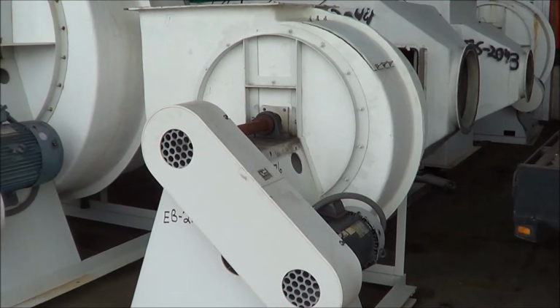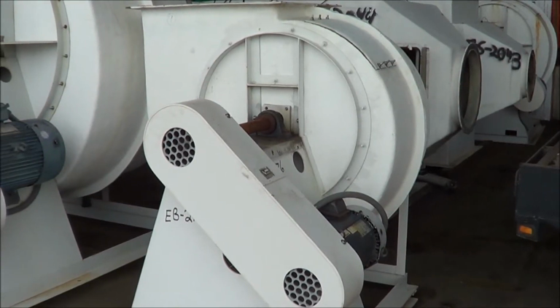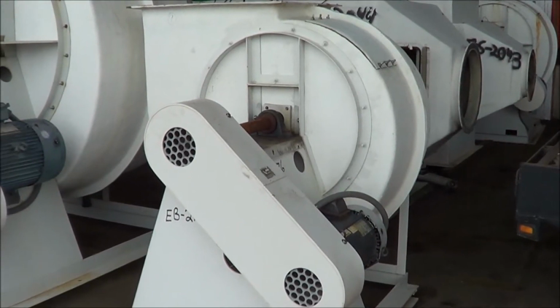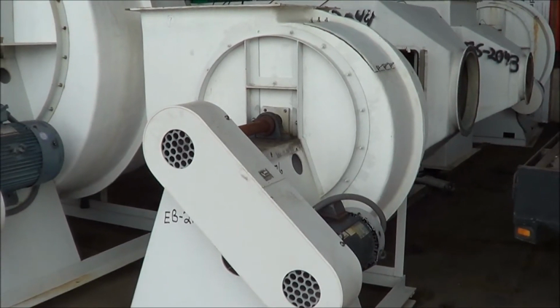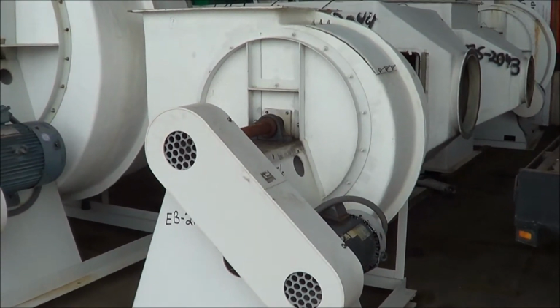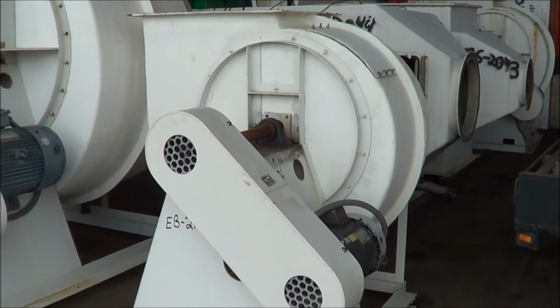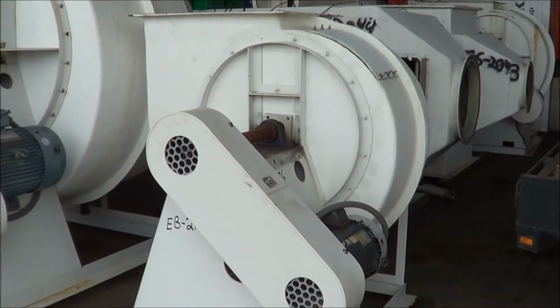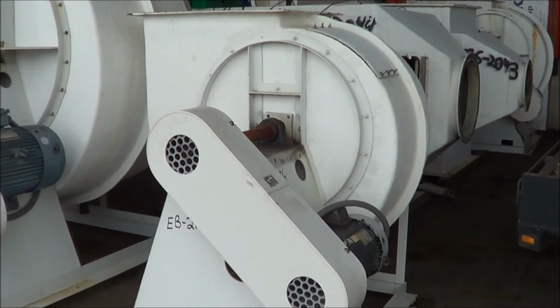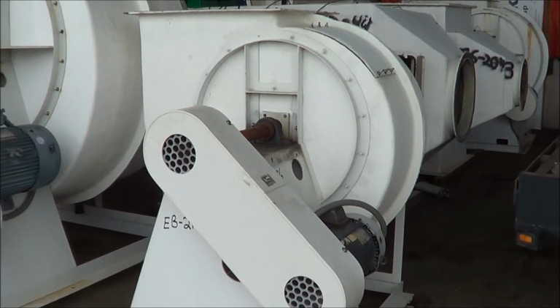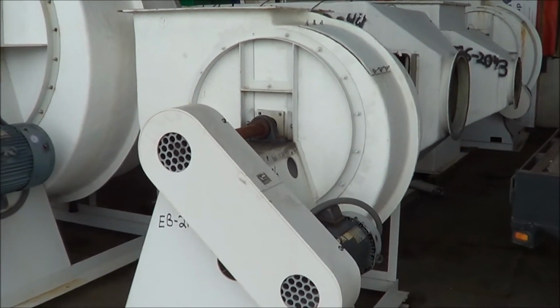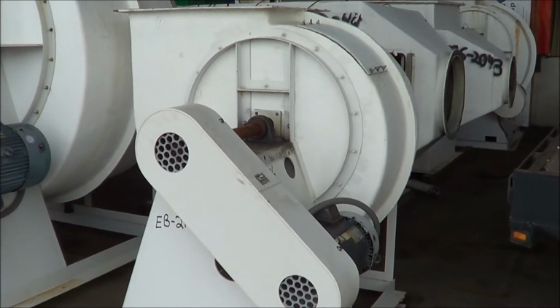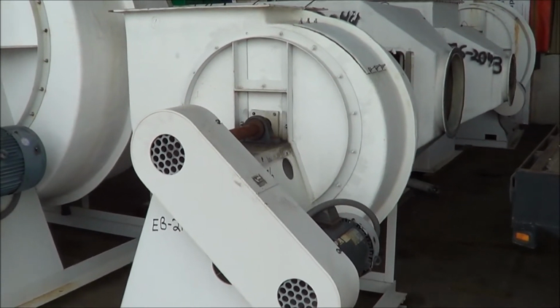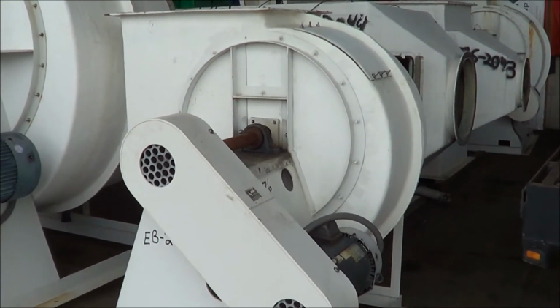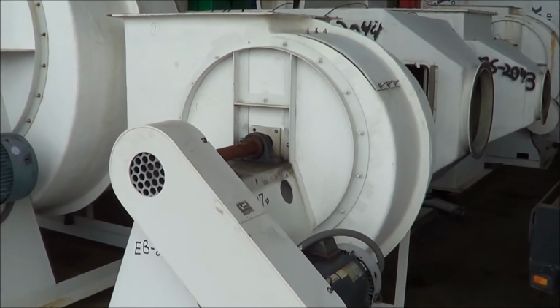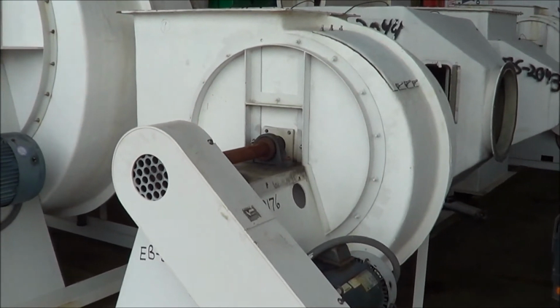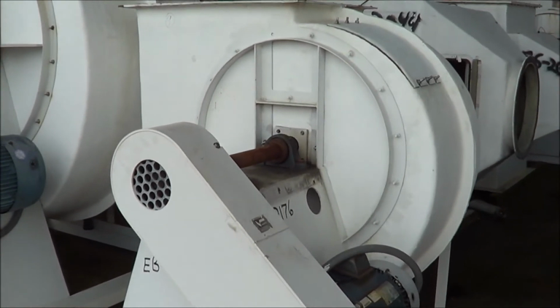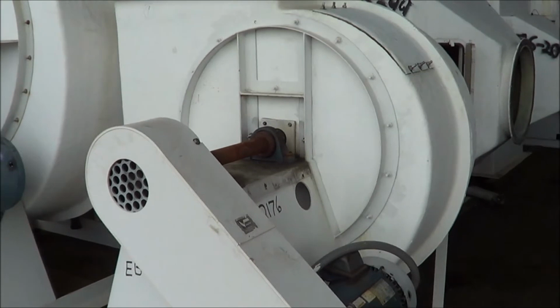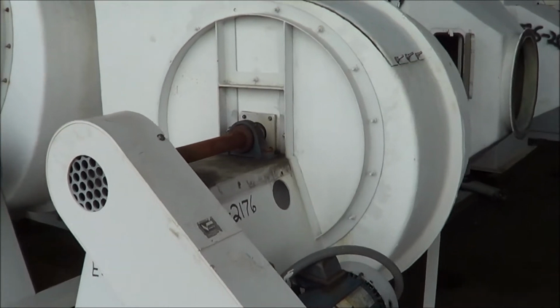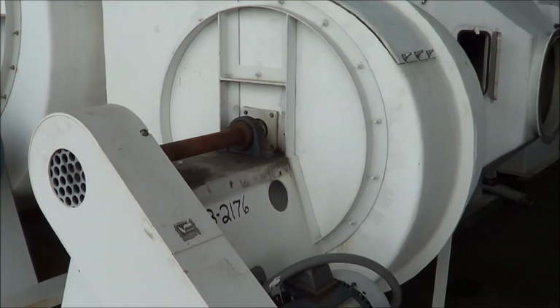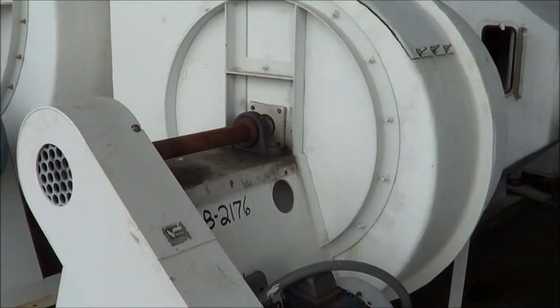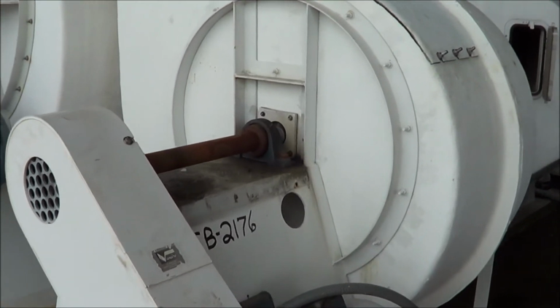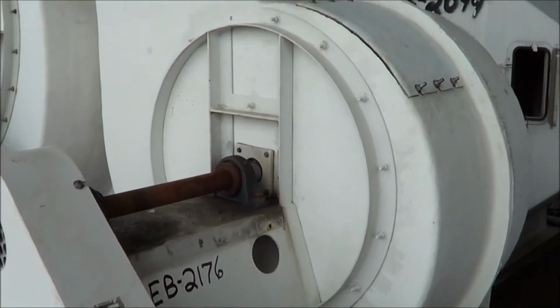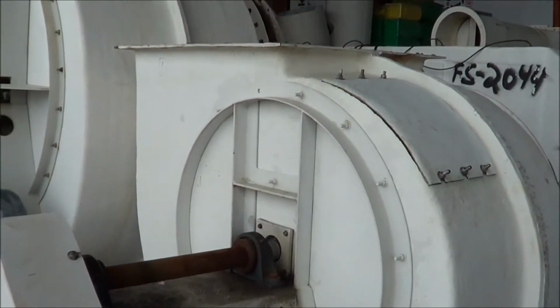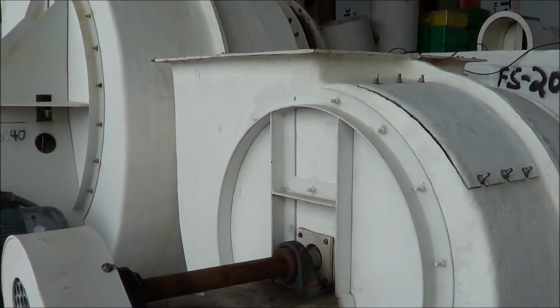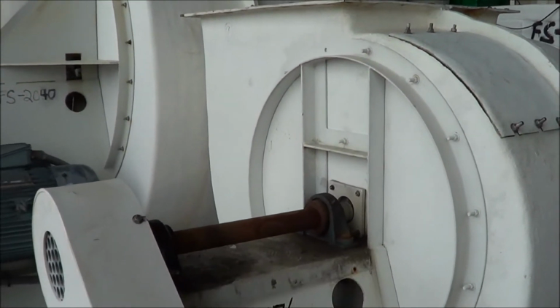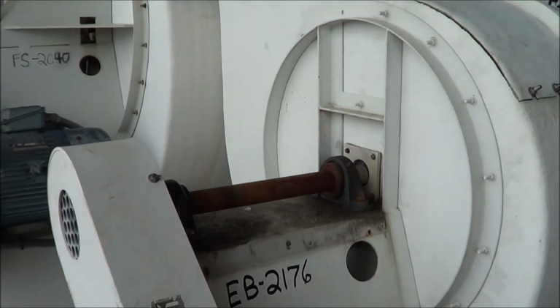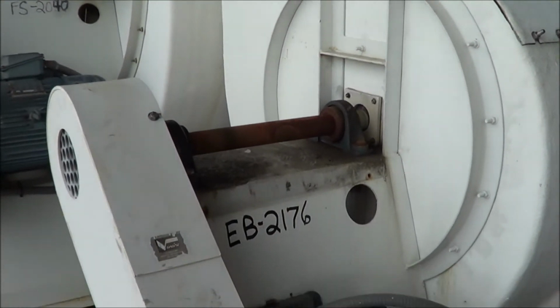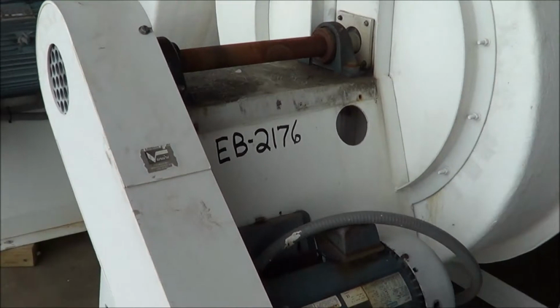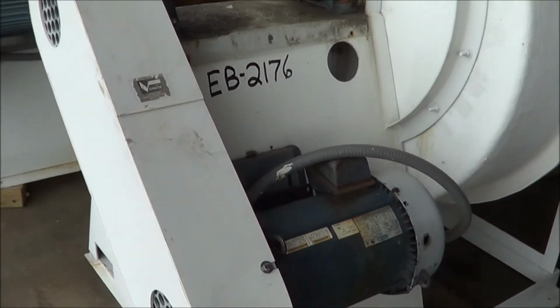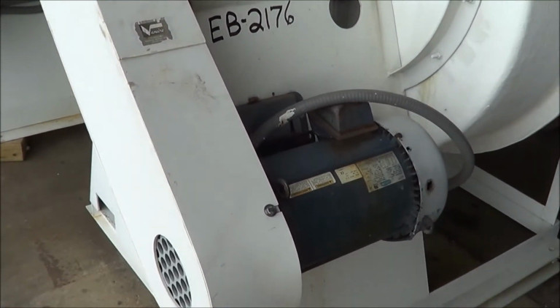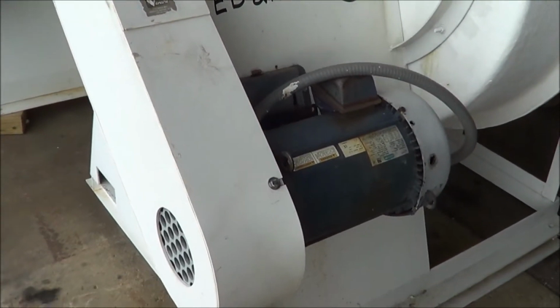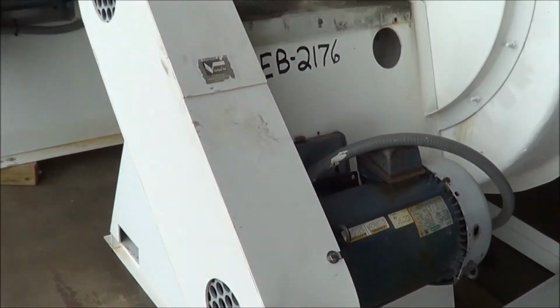Hello, you're looking at a Vanair Fume Scrubber brought to you by Lanco. This is a 7098 CFM unit. It's a seven and a half horsepower, all fiberglass construction exhaust blower. It's our model VC600.